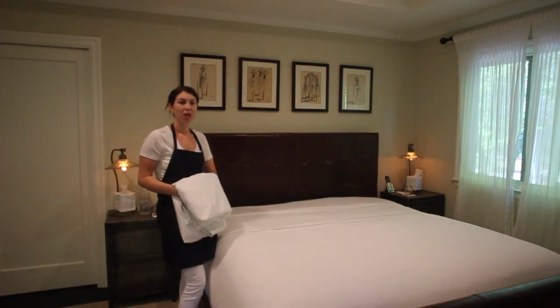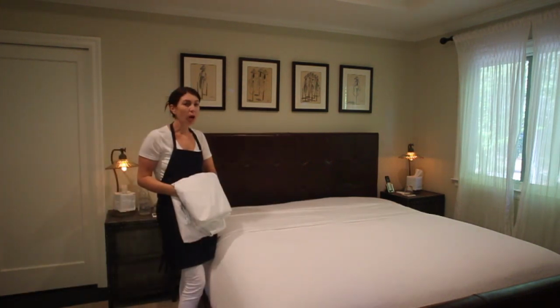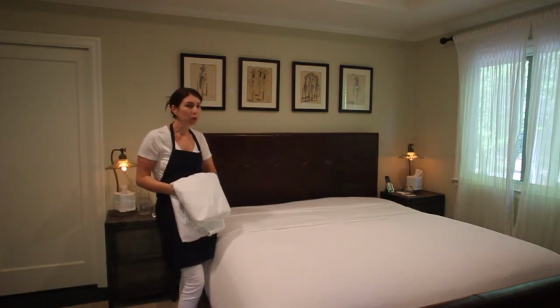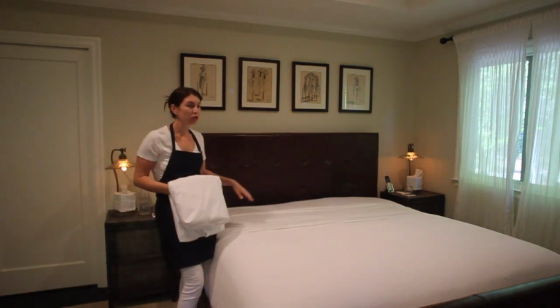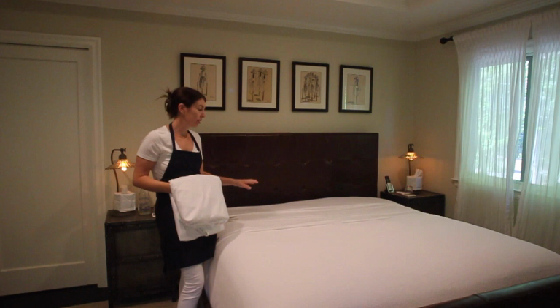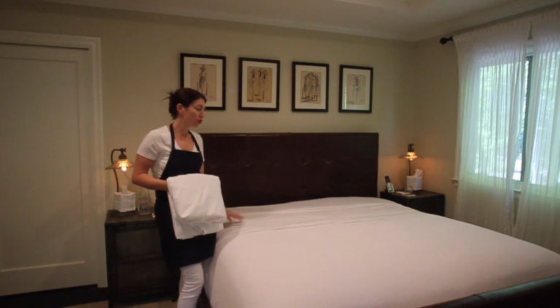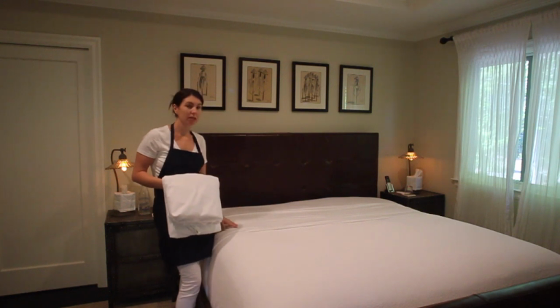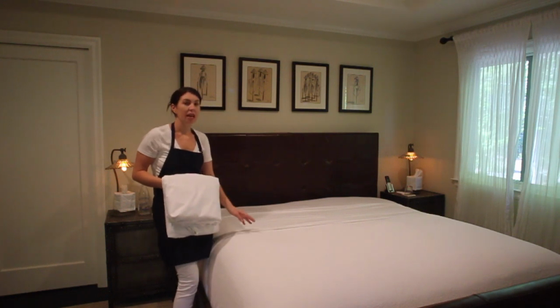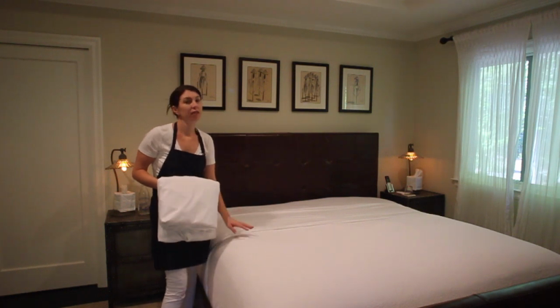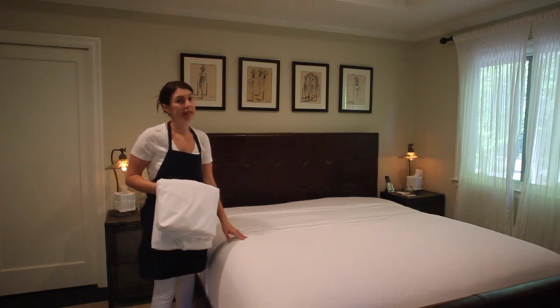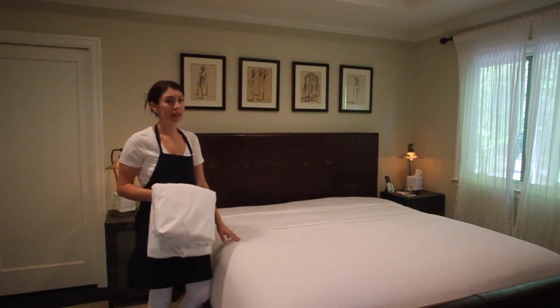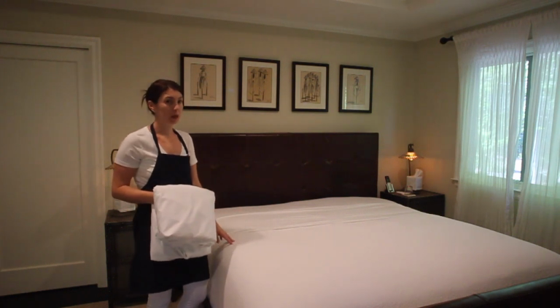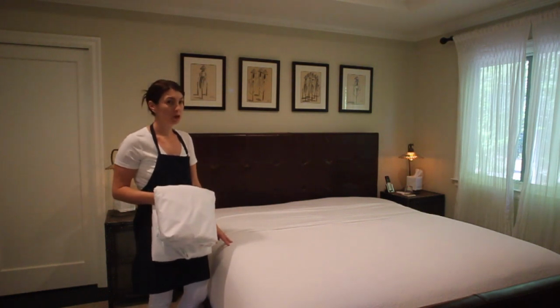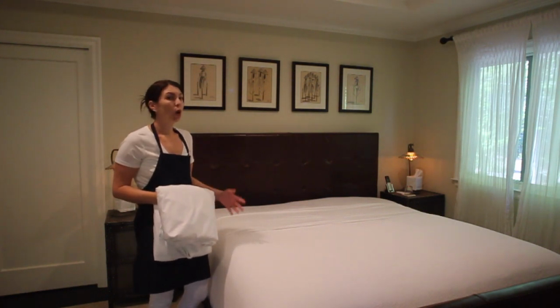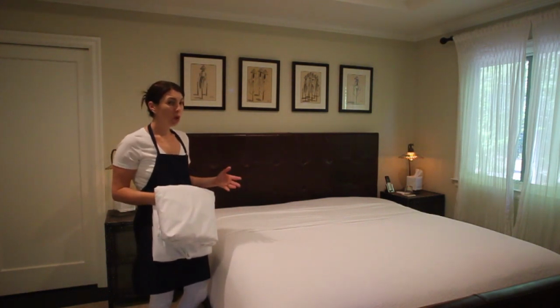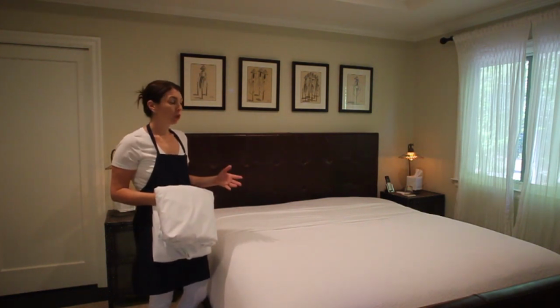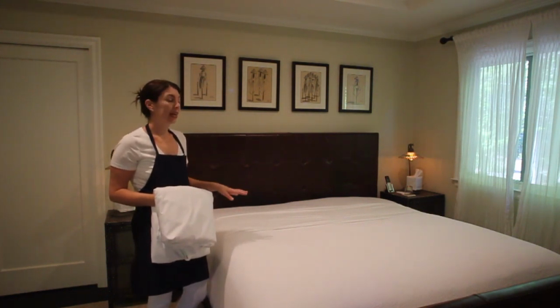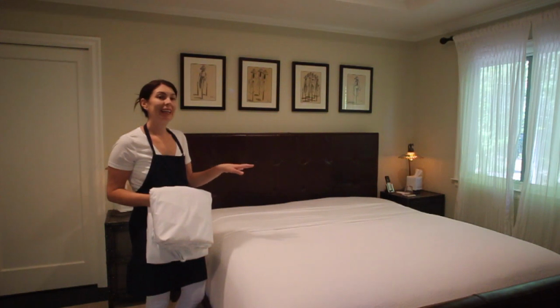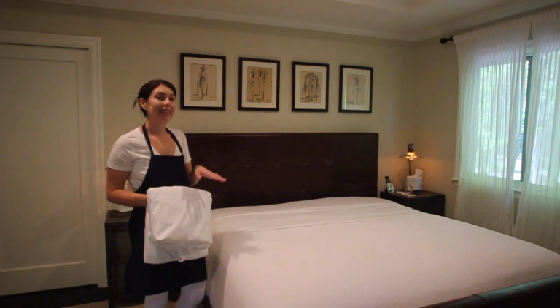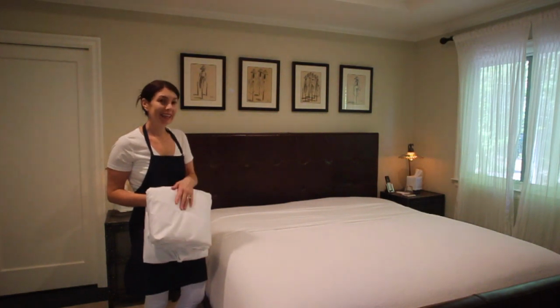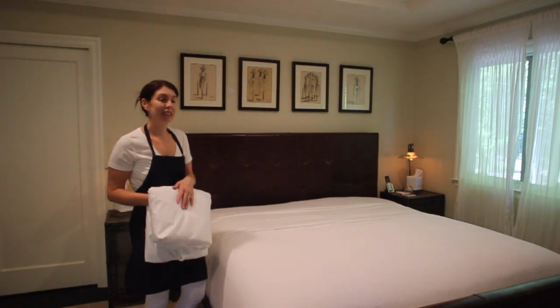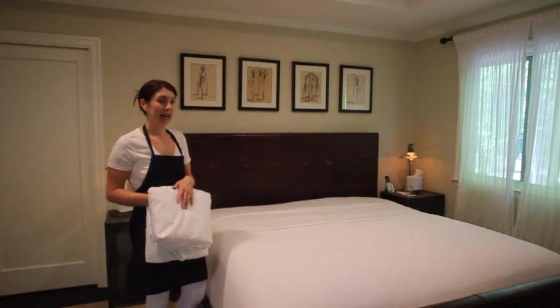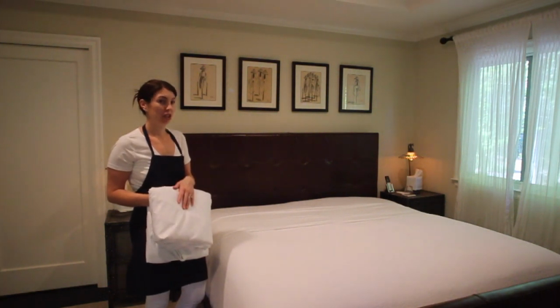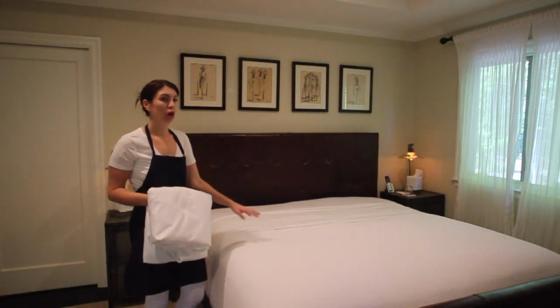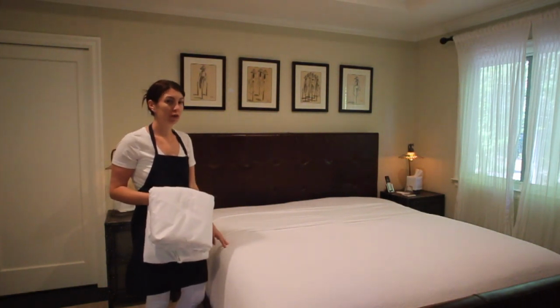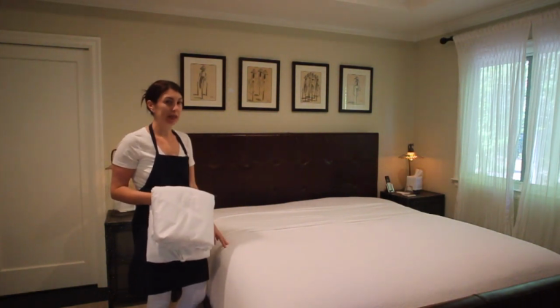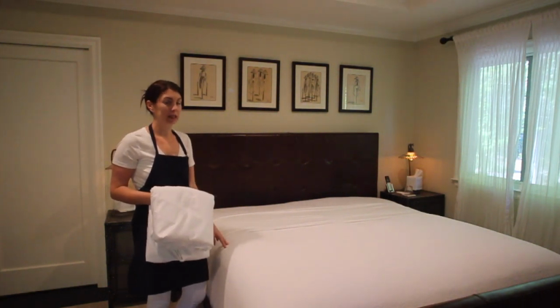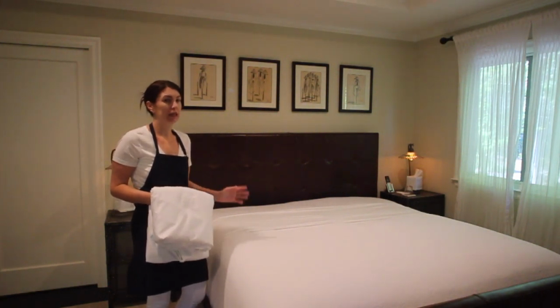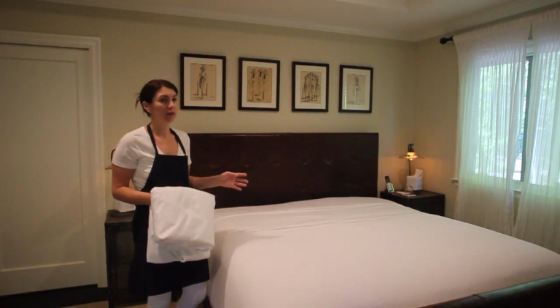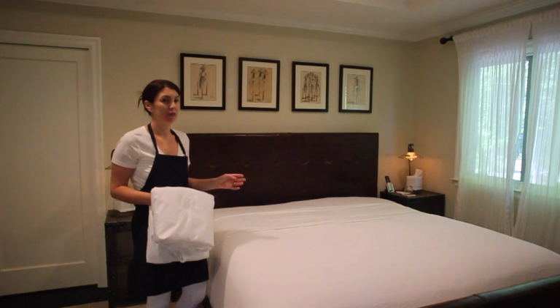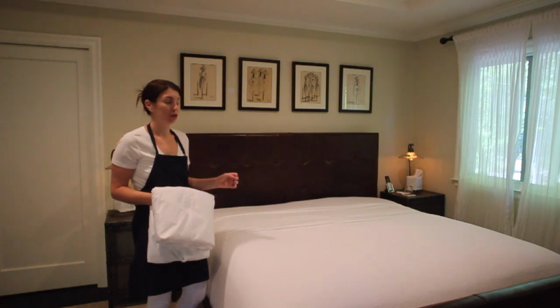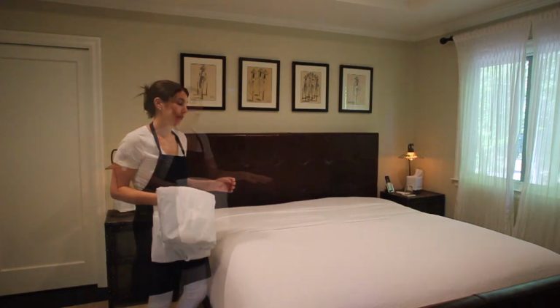Option one is to just leave the sheets and the blanket exposed, or we can add a second flat sheet over the blanket to give it more of that duvet feel.